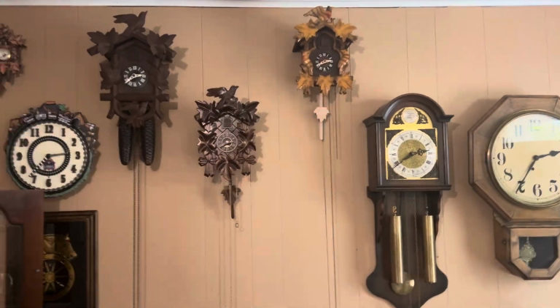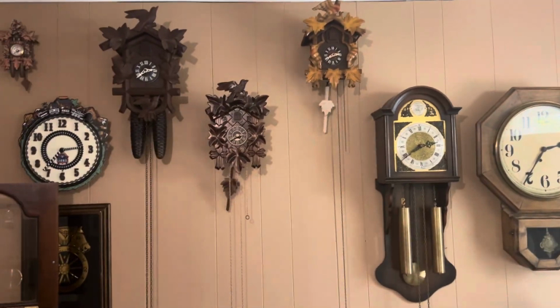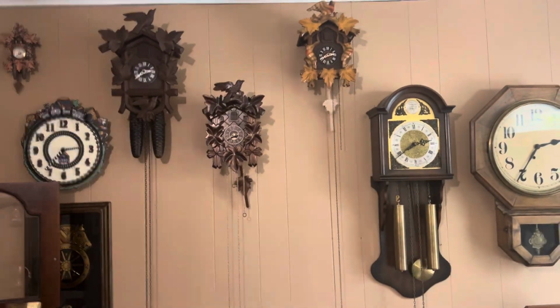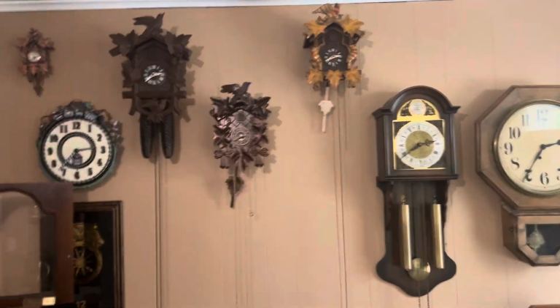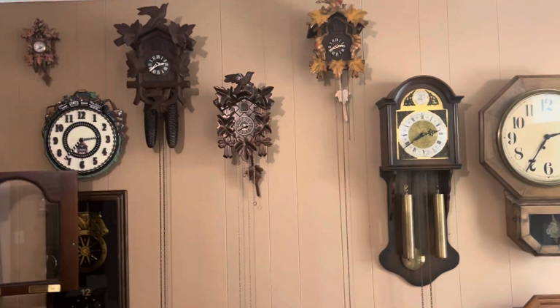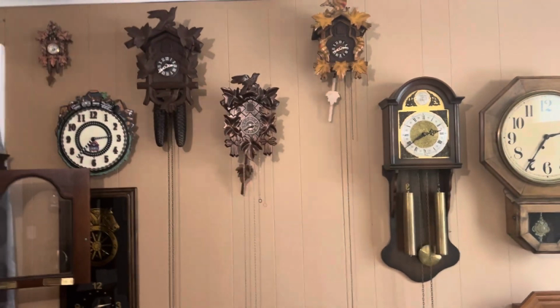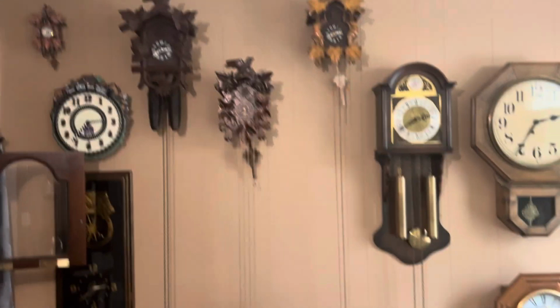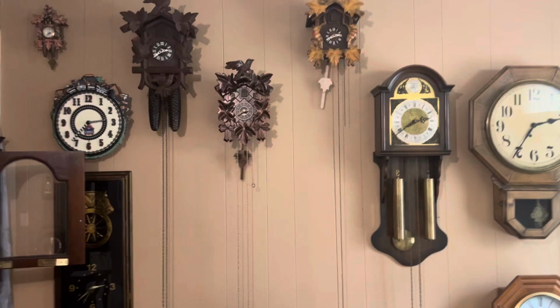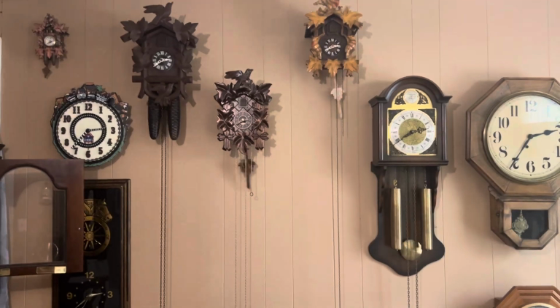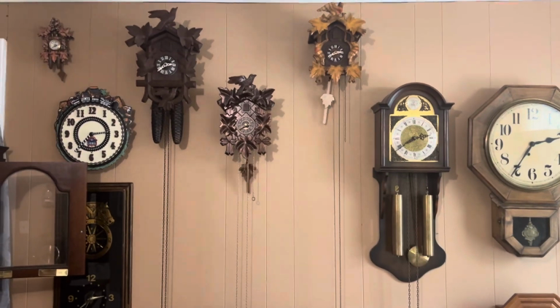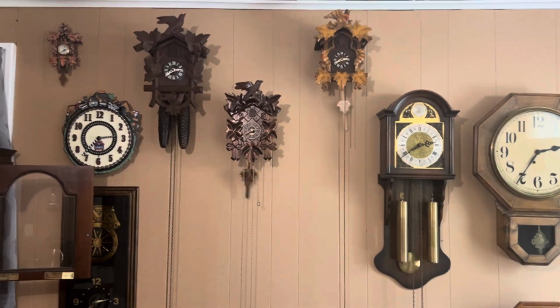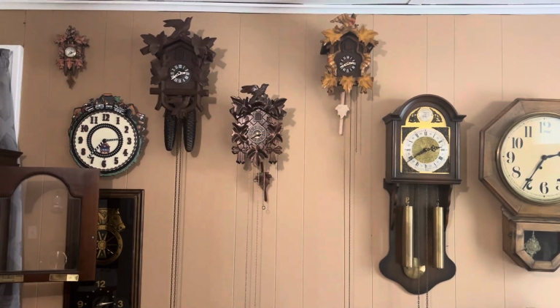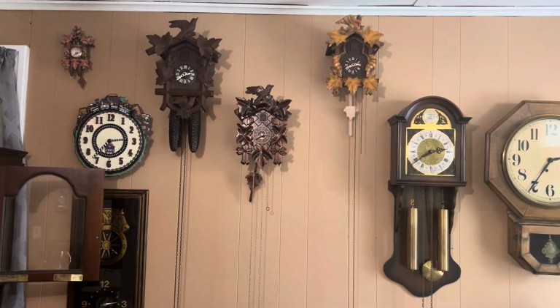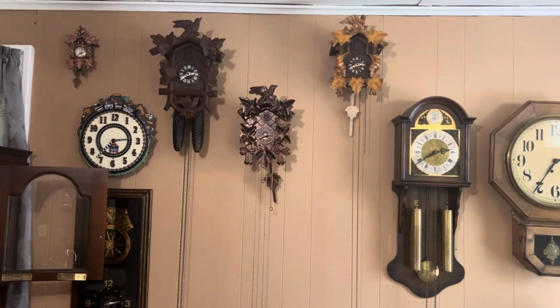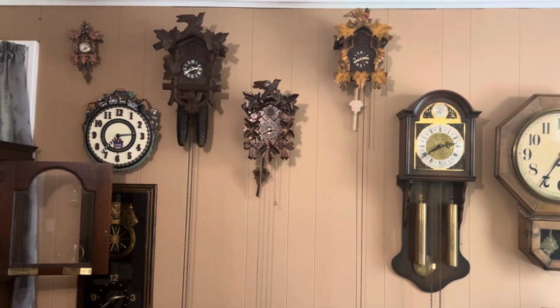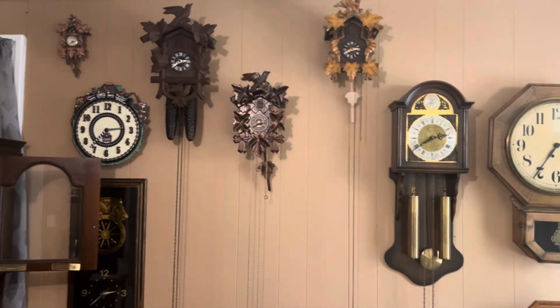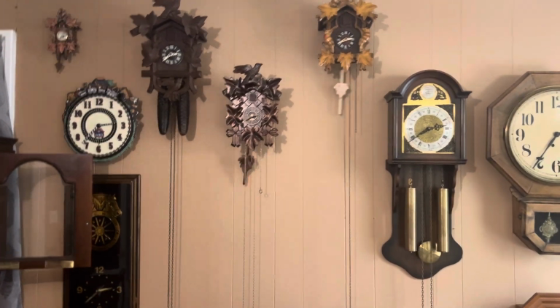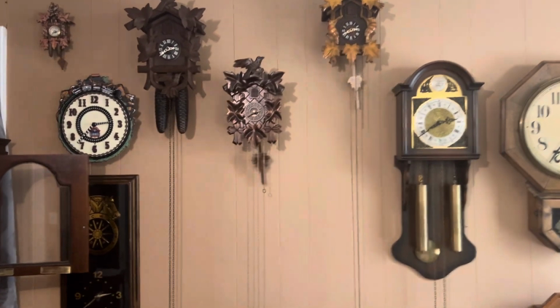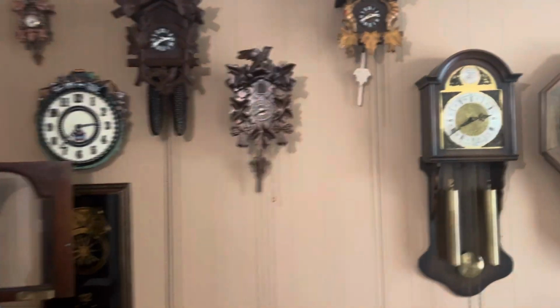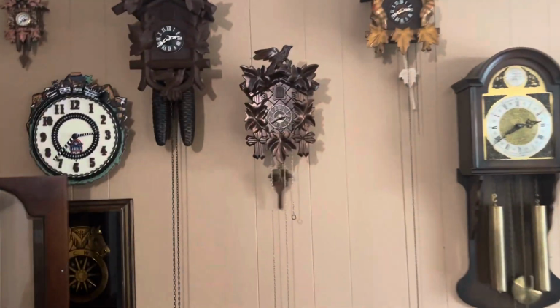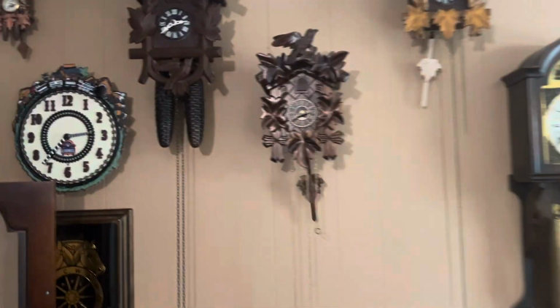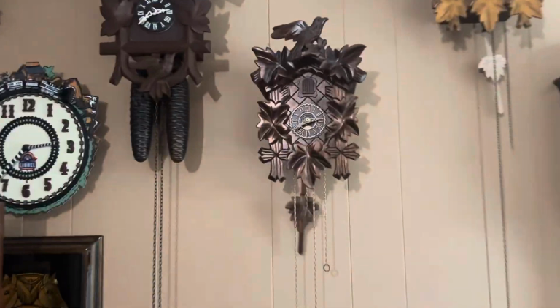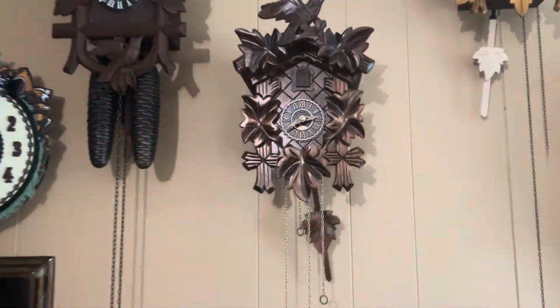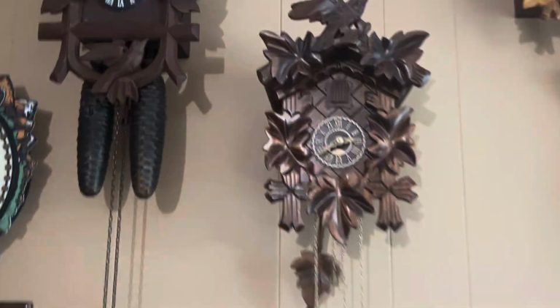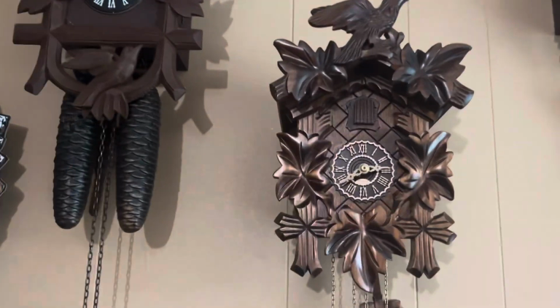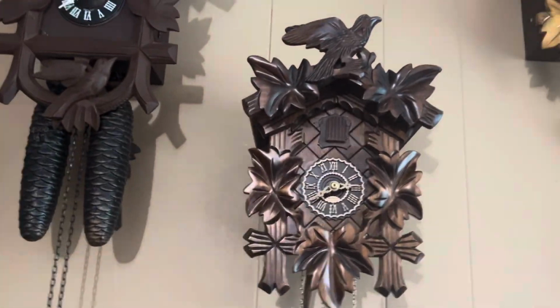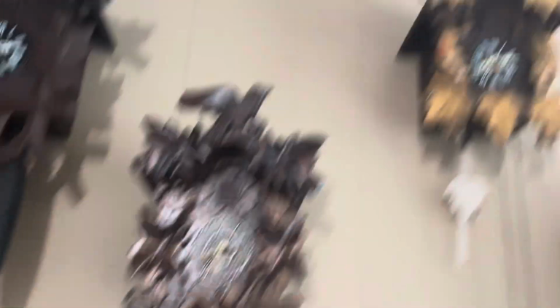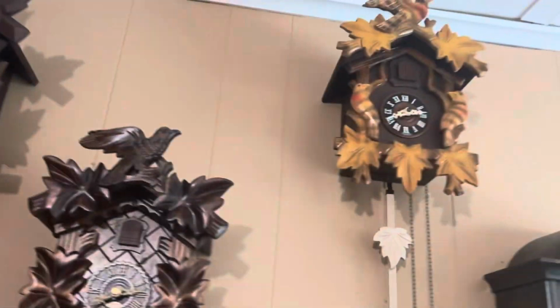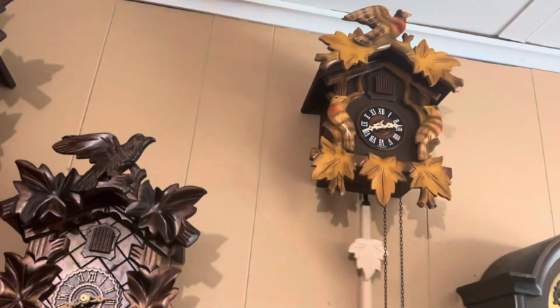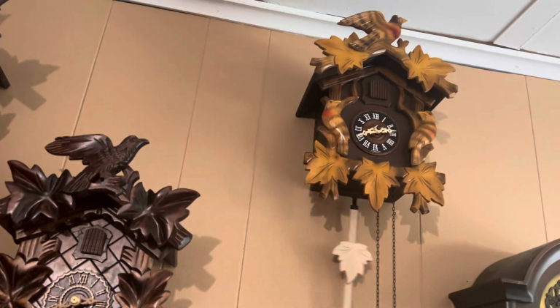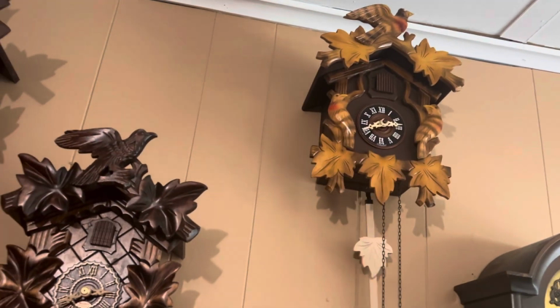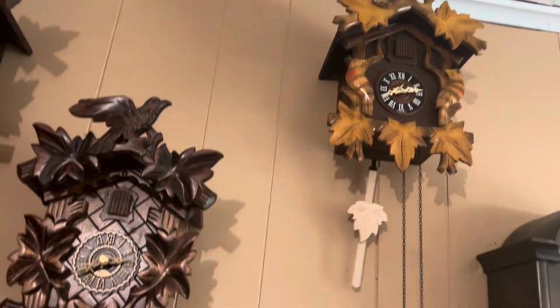Look at the chains on the clocks. They are very low. That's right, we are going to be winding both of the one-day cuckoo clocks.